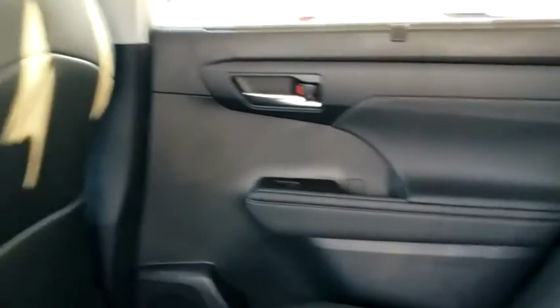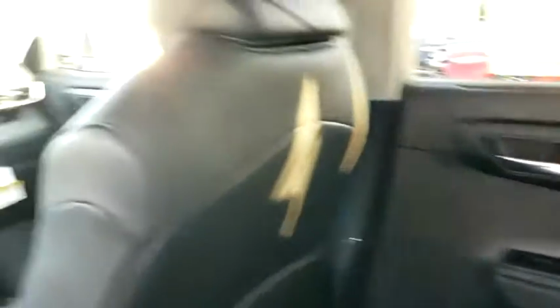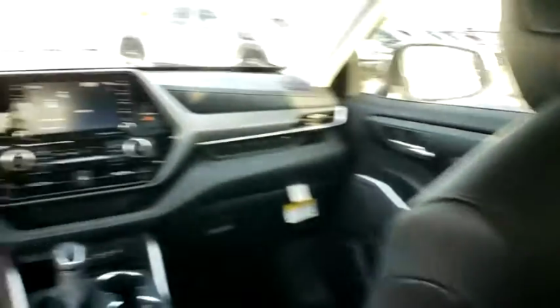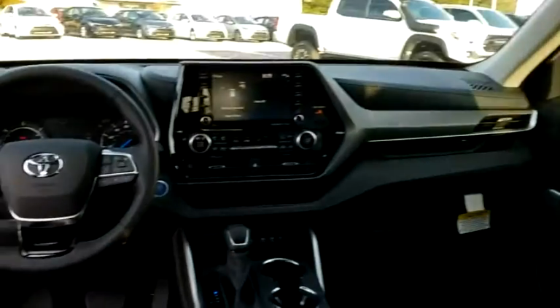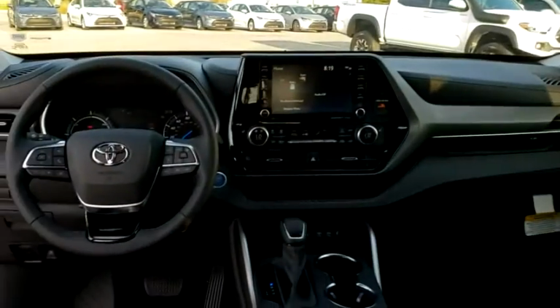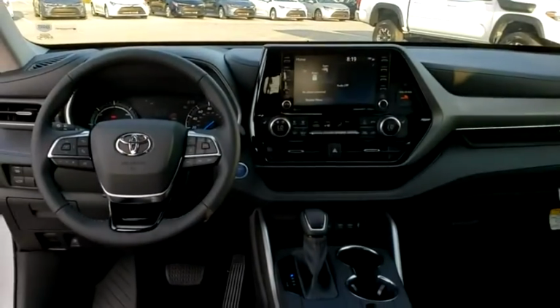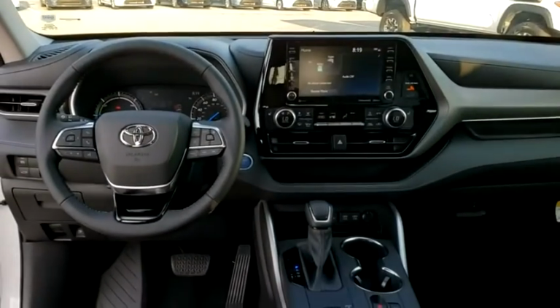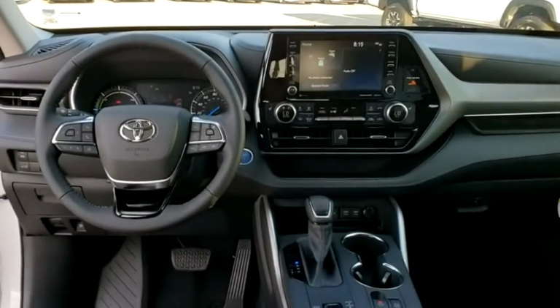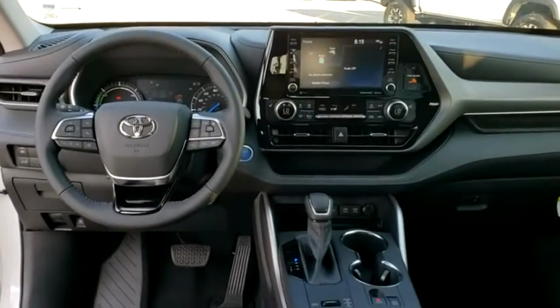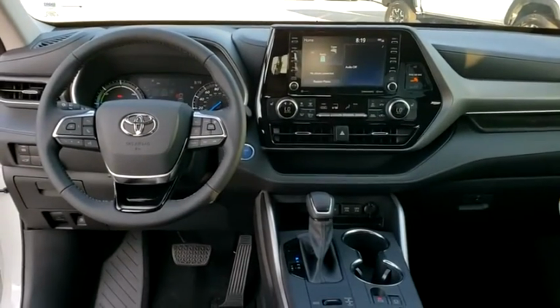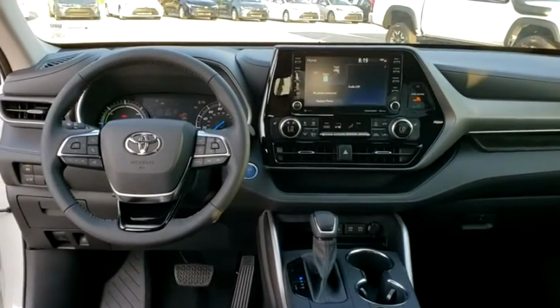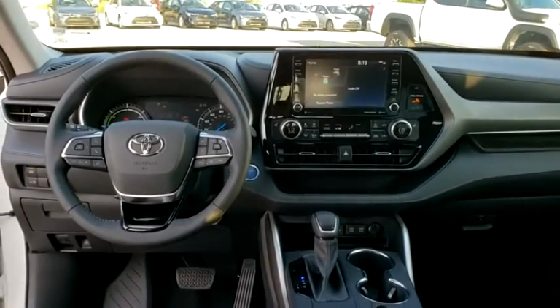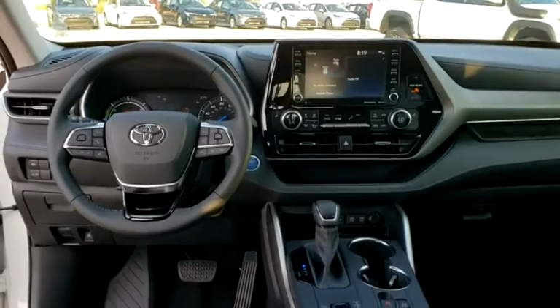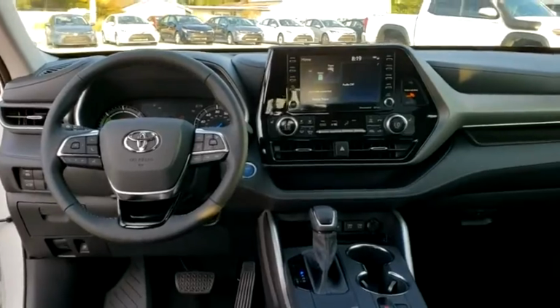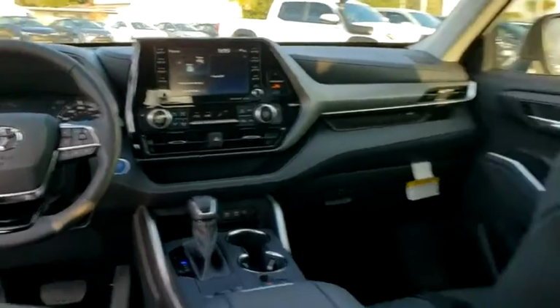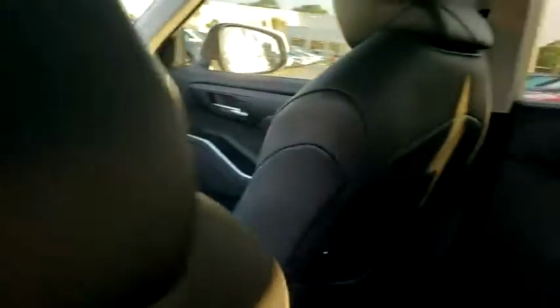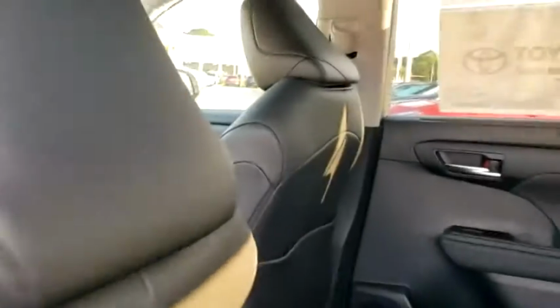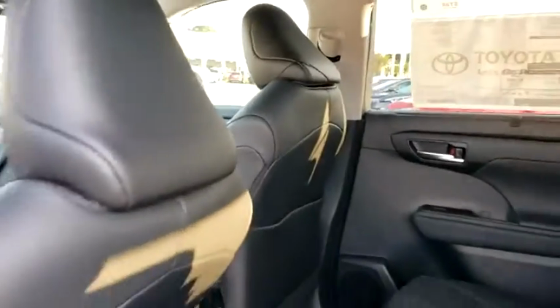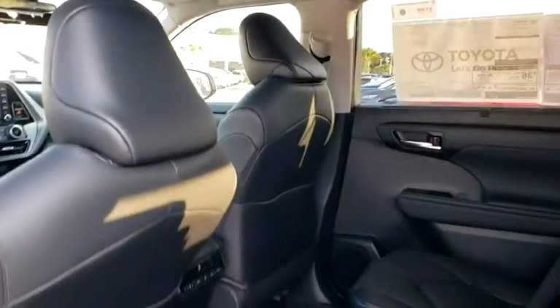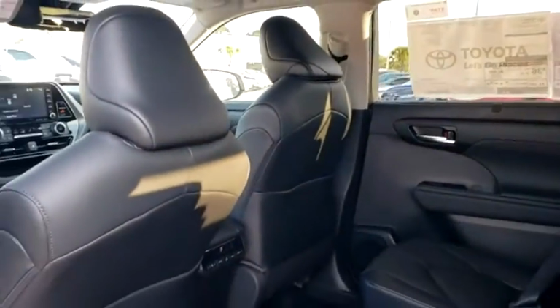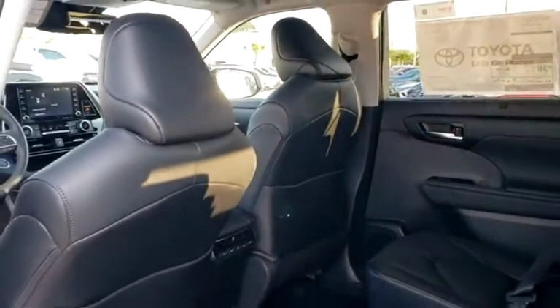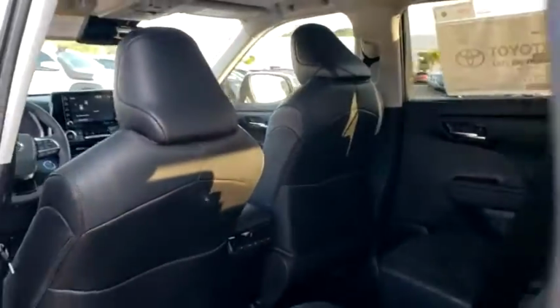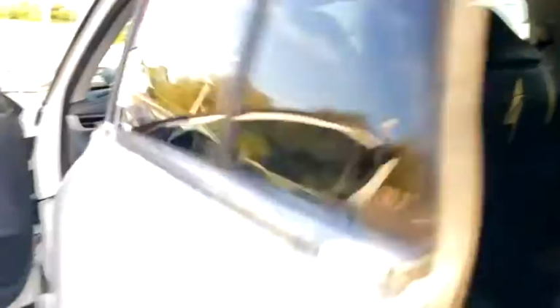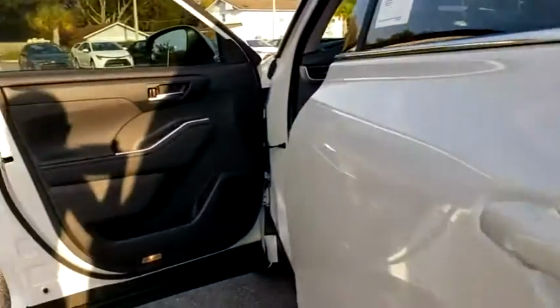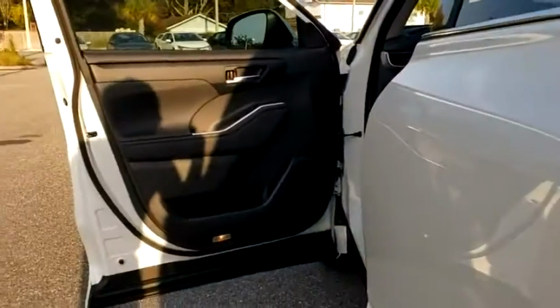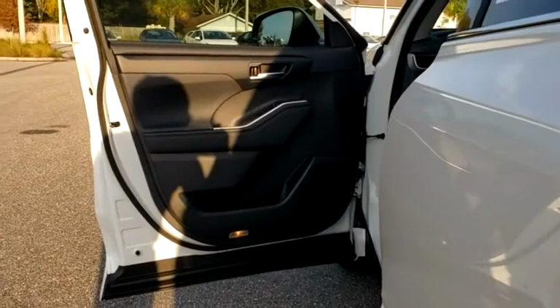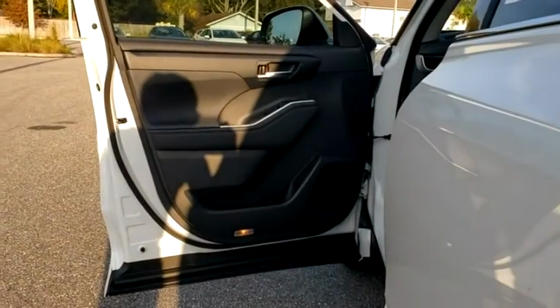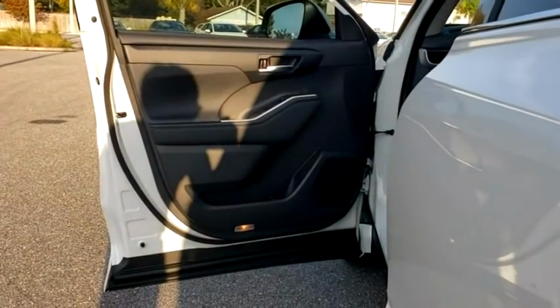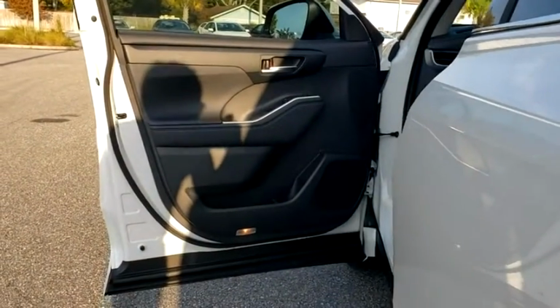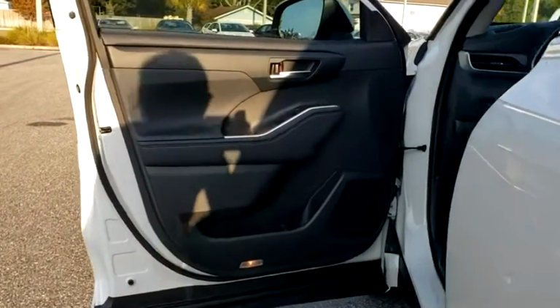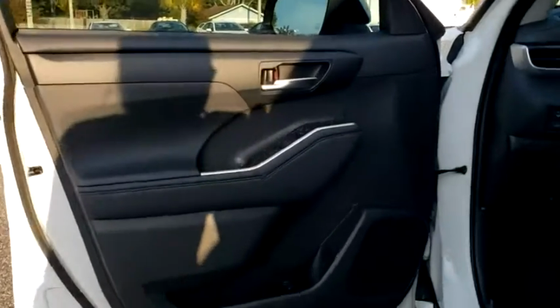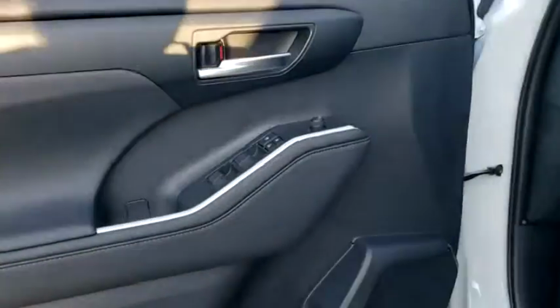Power liftgate, traction control, power passenger seat, dual airbags, alloy wheels, power steering, four-wheel disc brakes, fog lights, heated front seats, electronic stability control, trip computer.